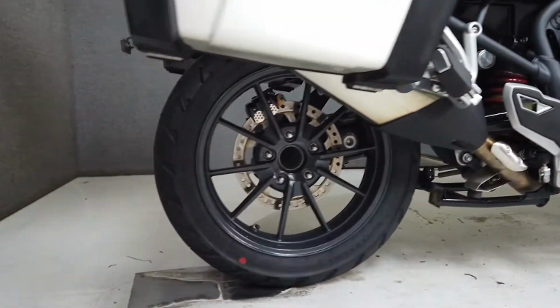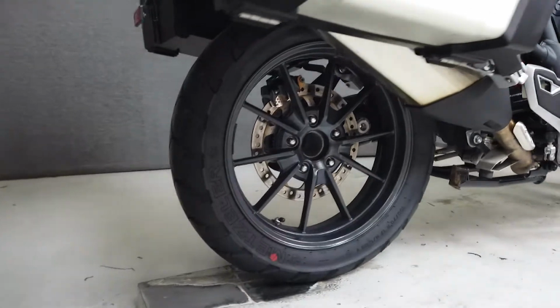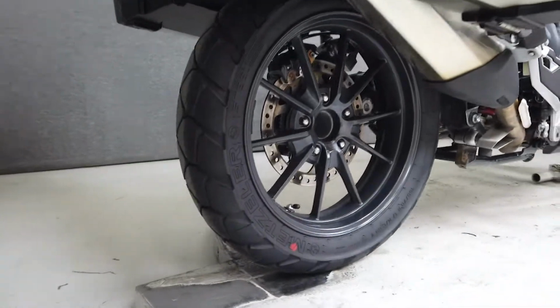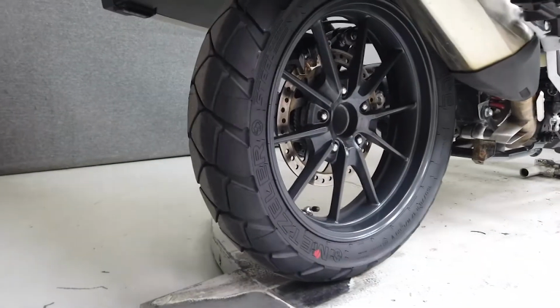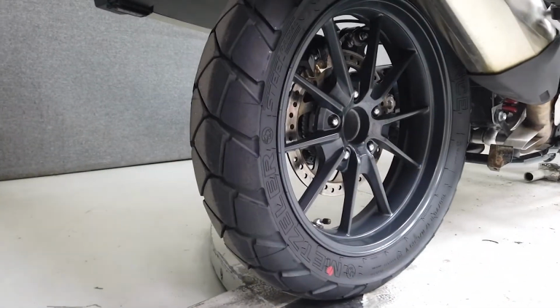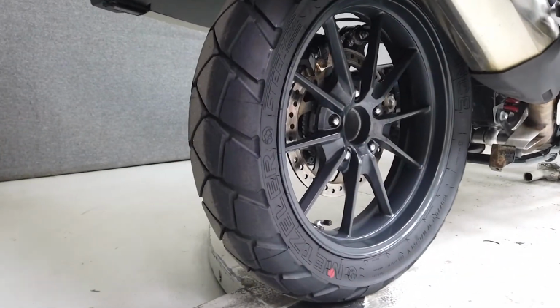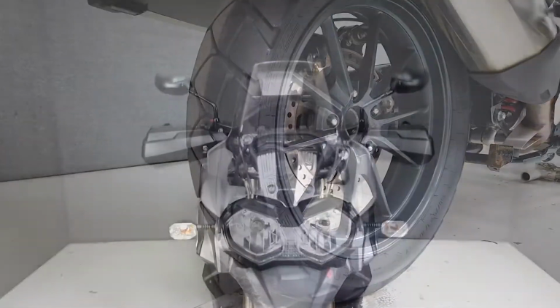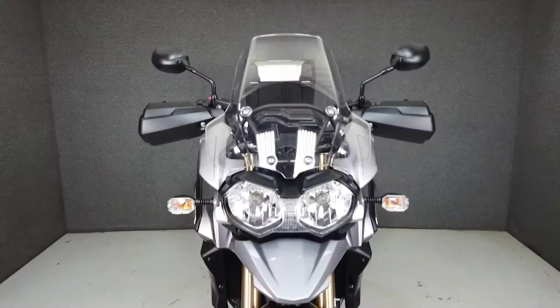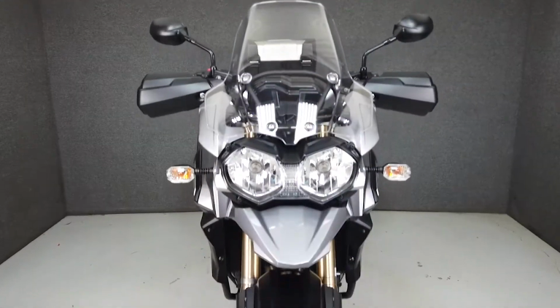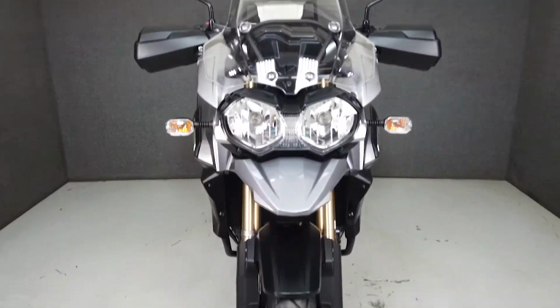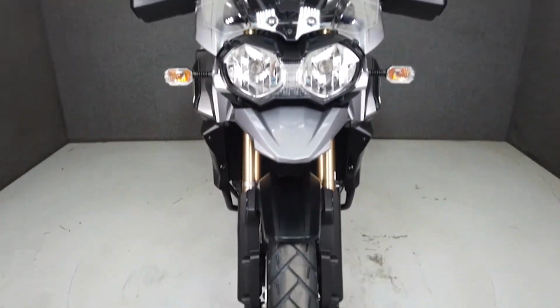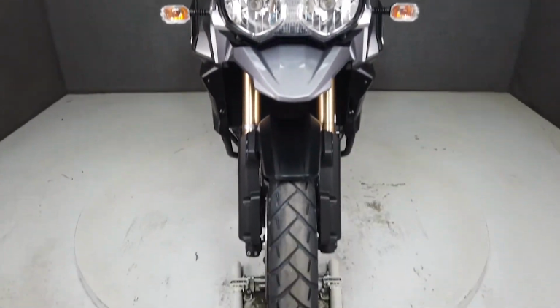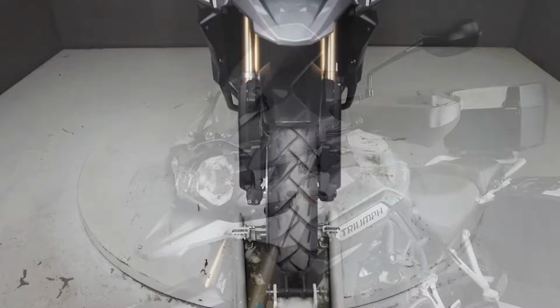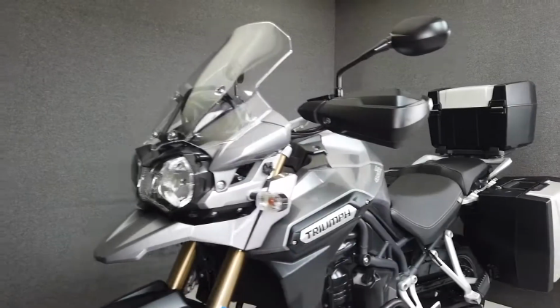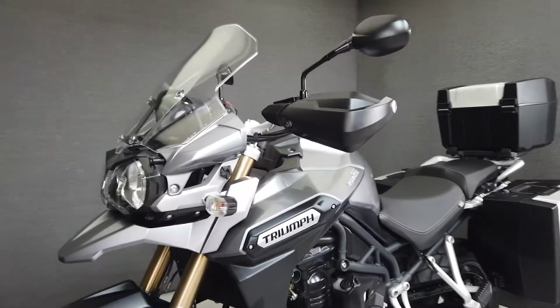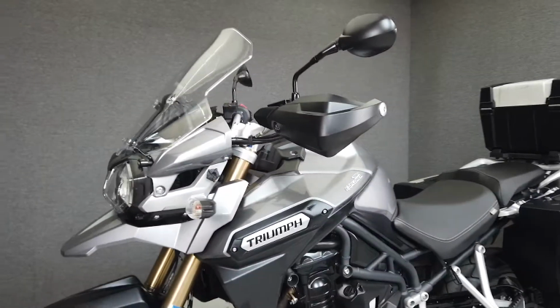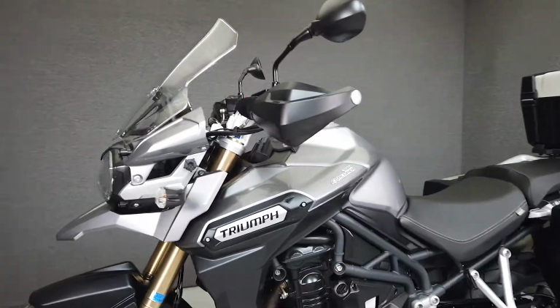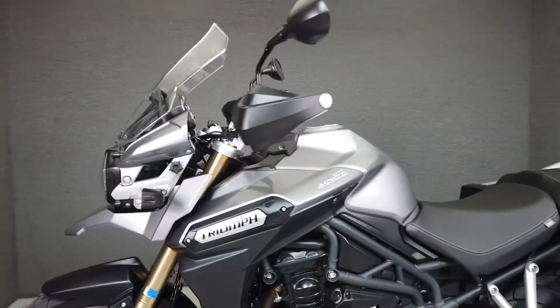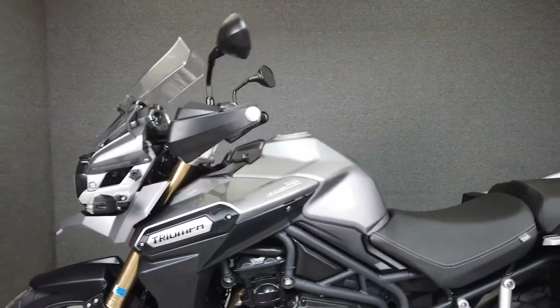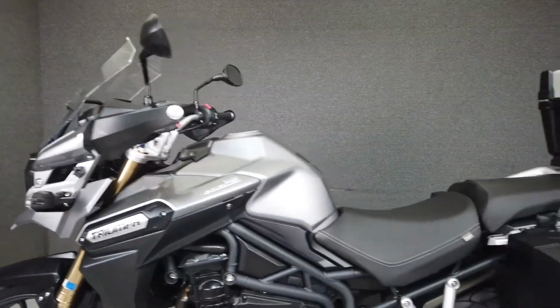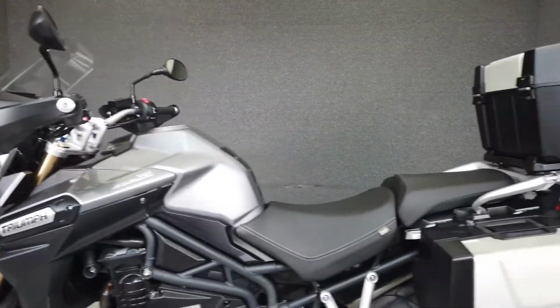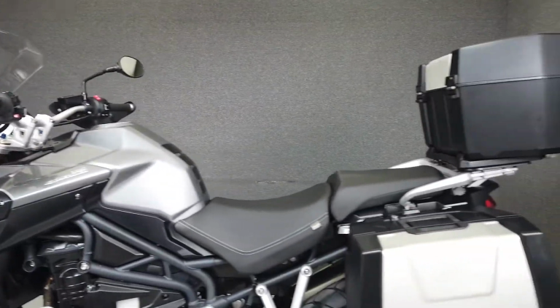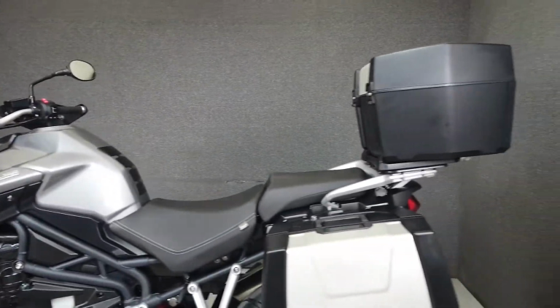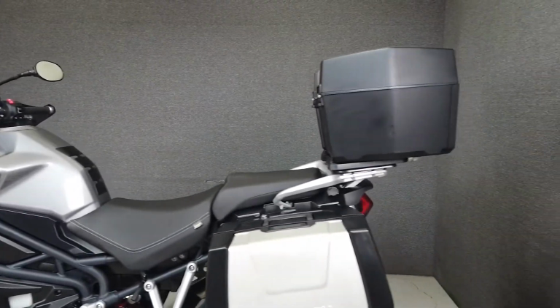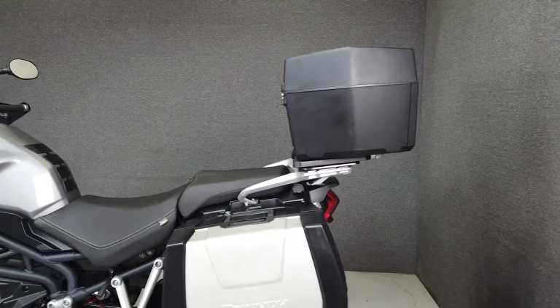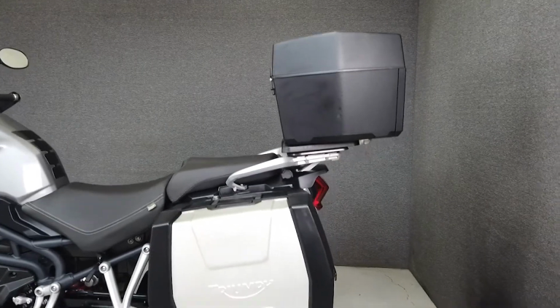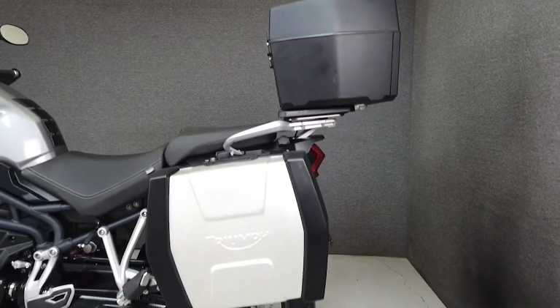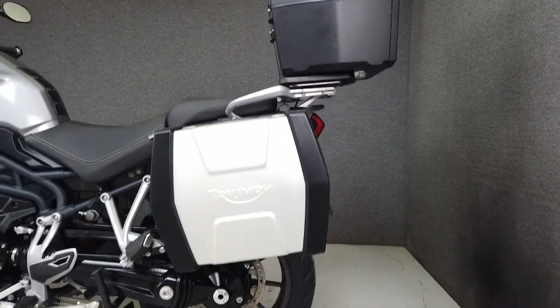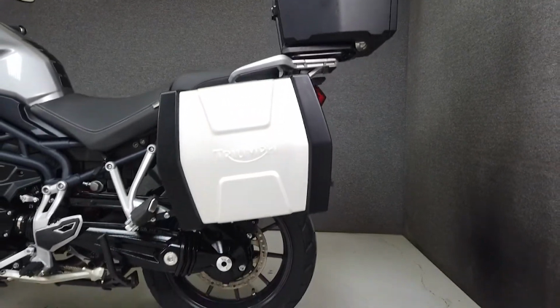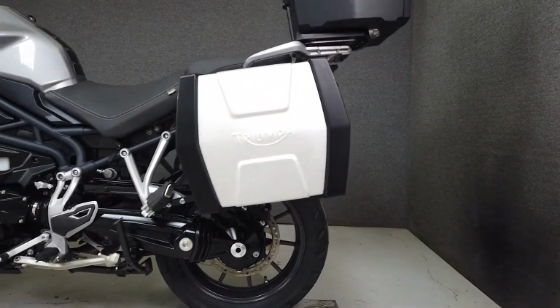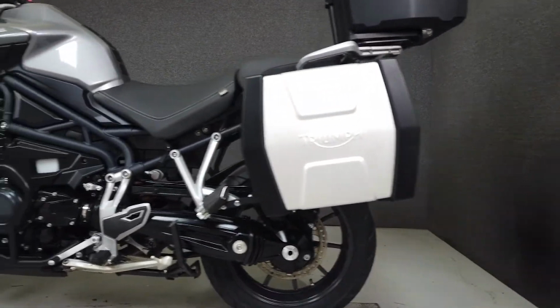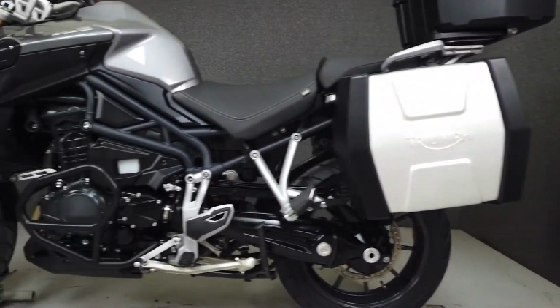We have also installed new front and rear tires on this bike. Powered by a hard-working 1215cc three-cylinder engine with a six-speed transmission, the Tiger is a capable, comfortable bike that can go the distance.